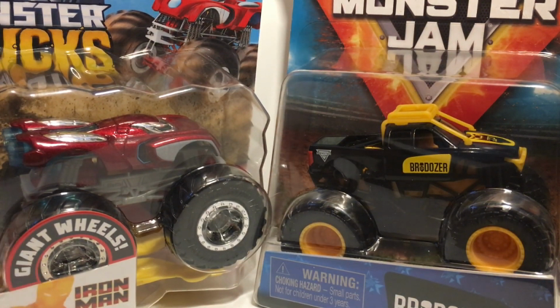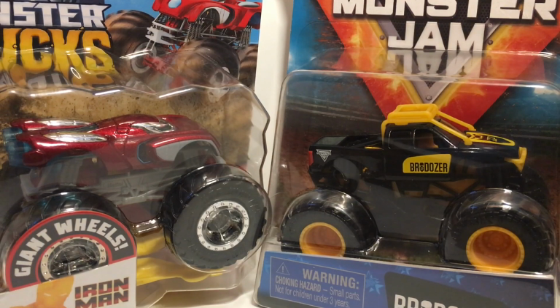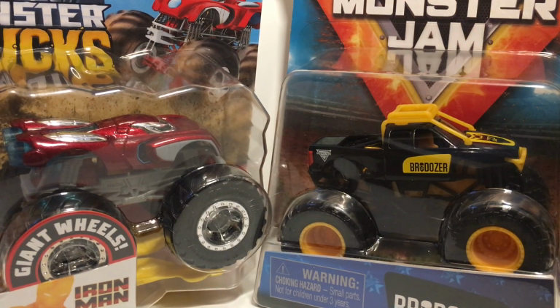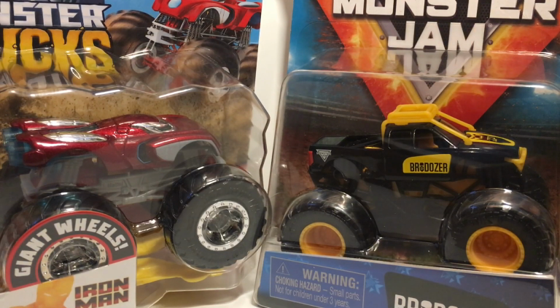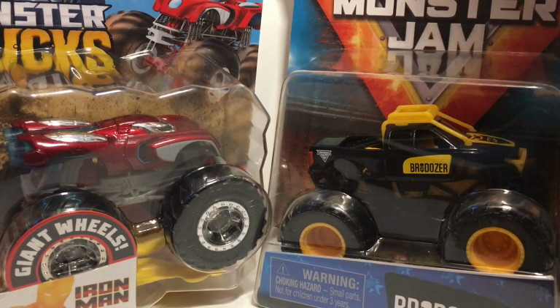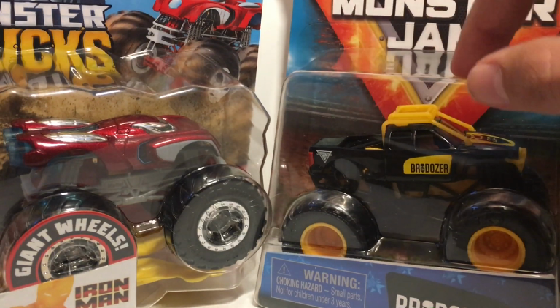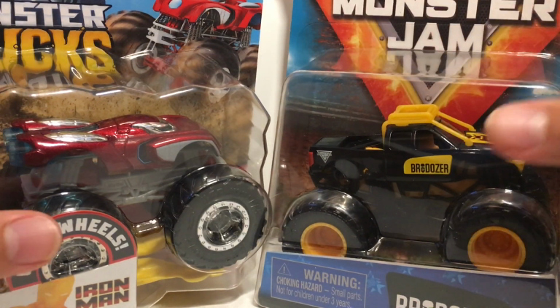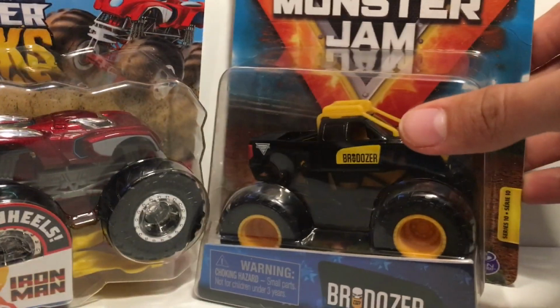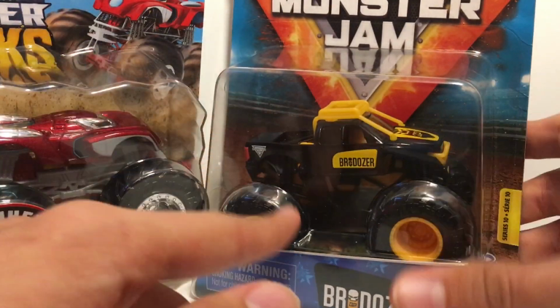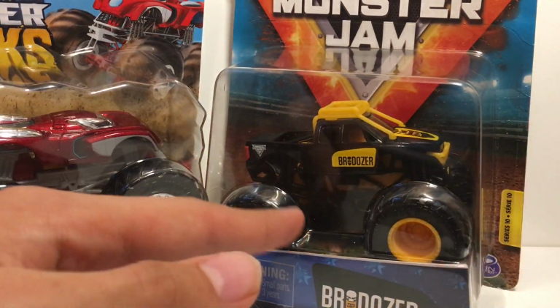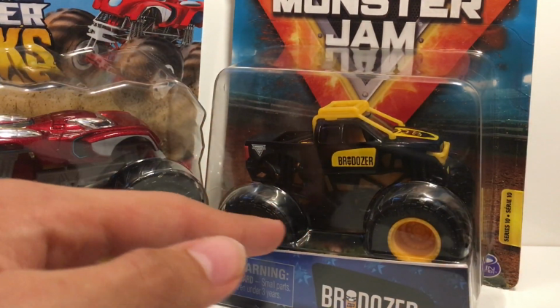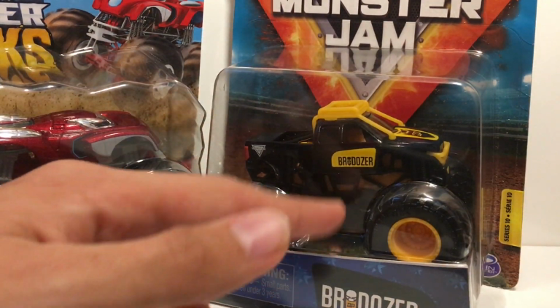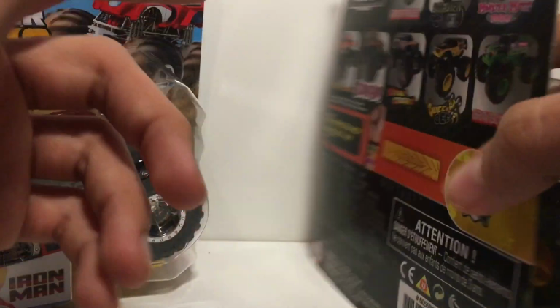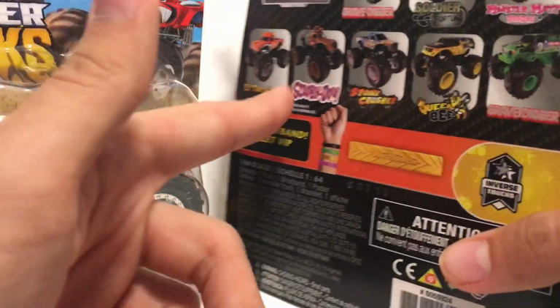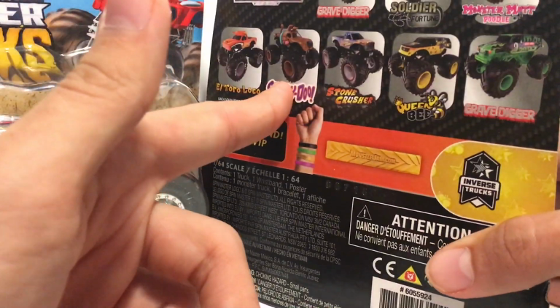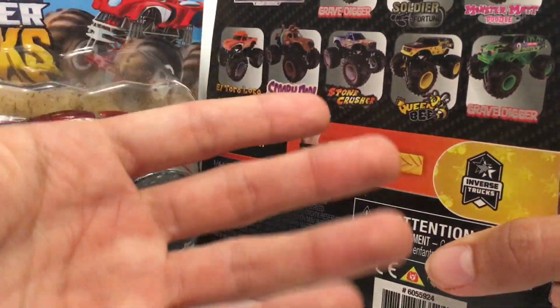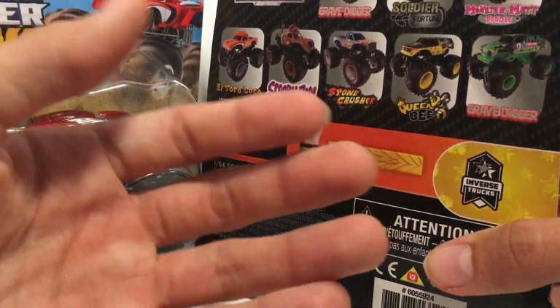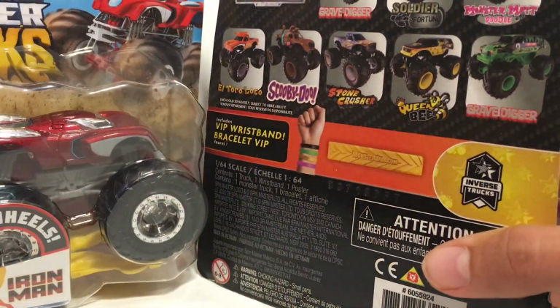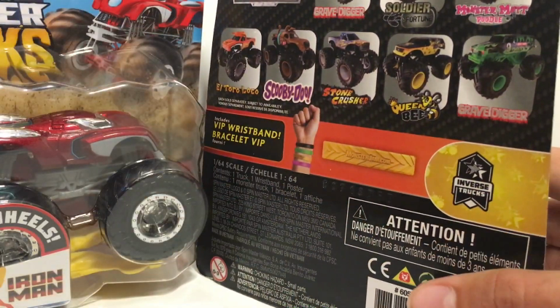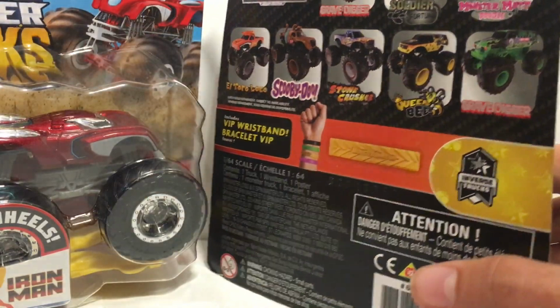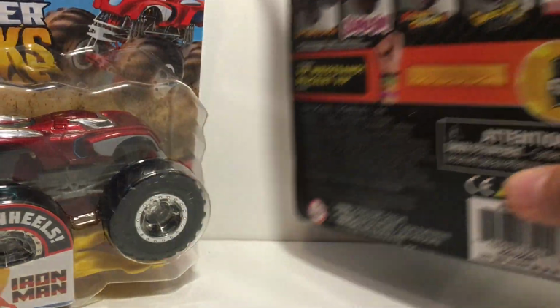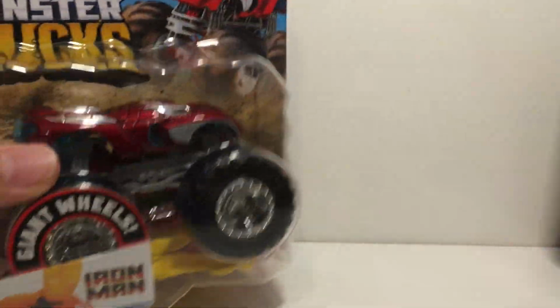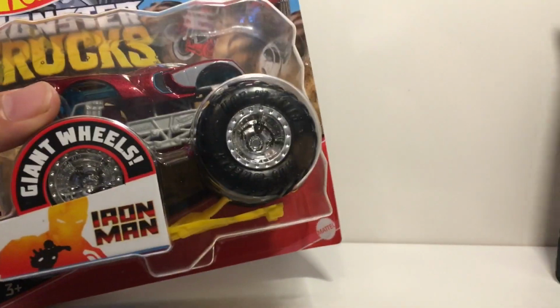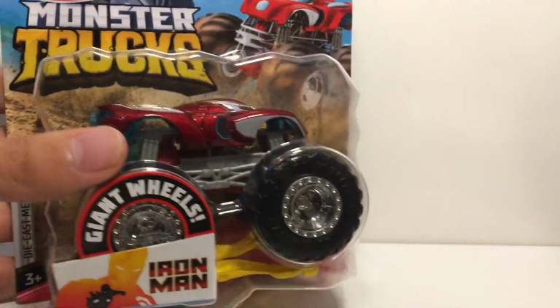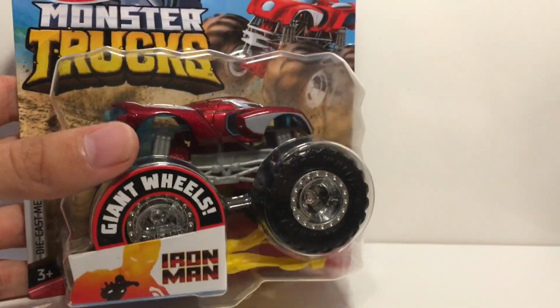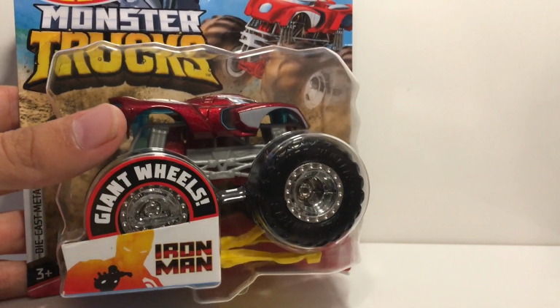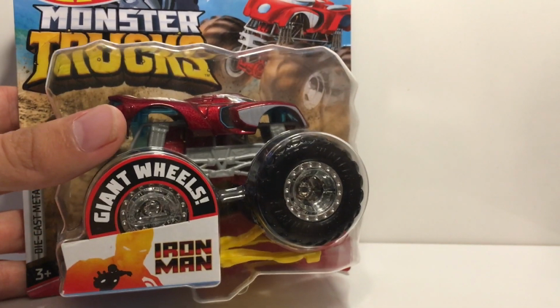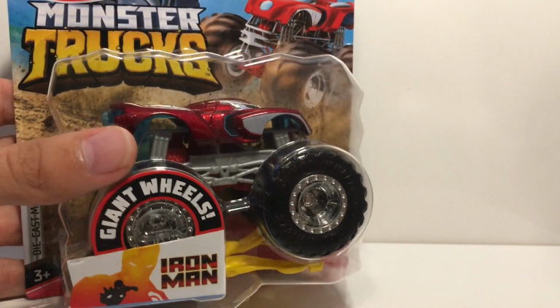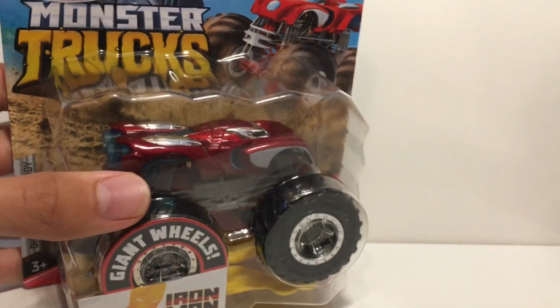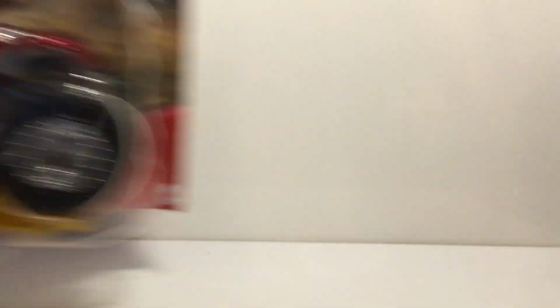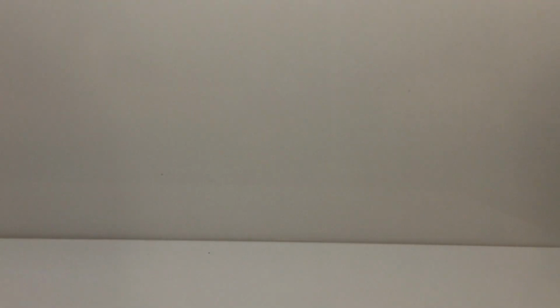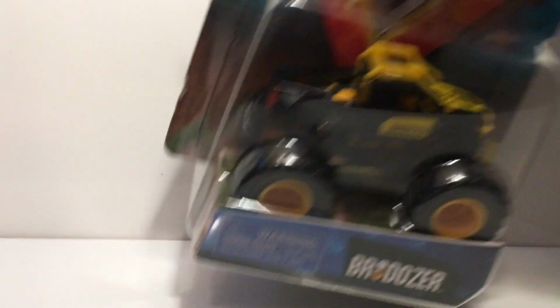I did get four new trucks. I got one Spin Master truck — this is the last truck I needed from Mix 10. I have Mix 10 completed, Mix 11 completed, and I only have one truck for Mix 12. And then here is the Target exclusive Iron Man.